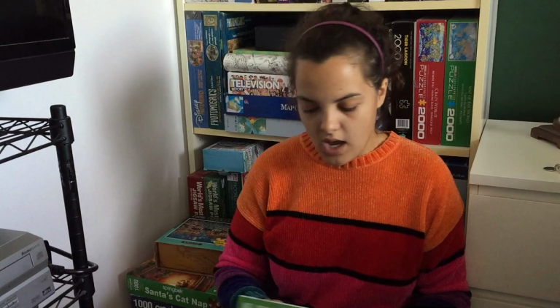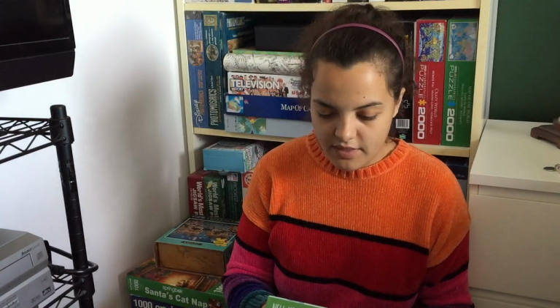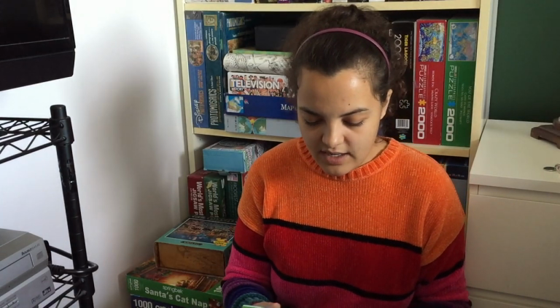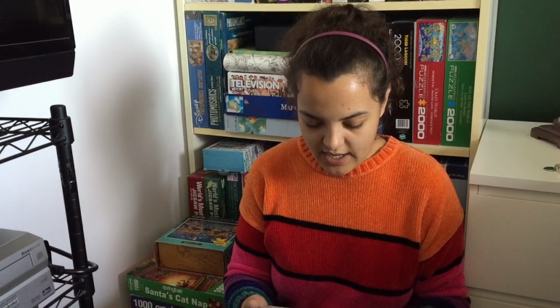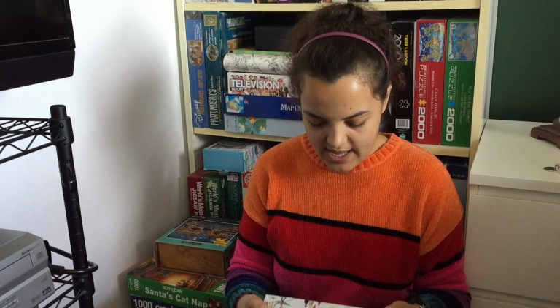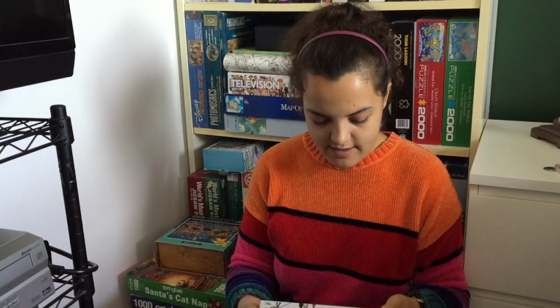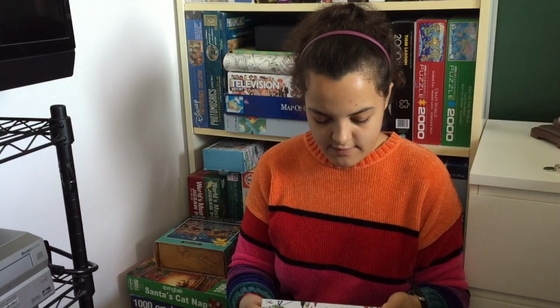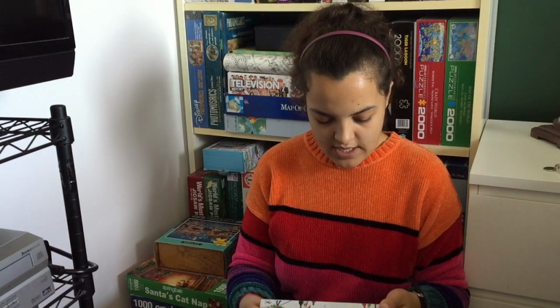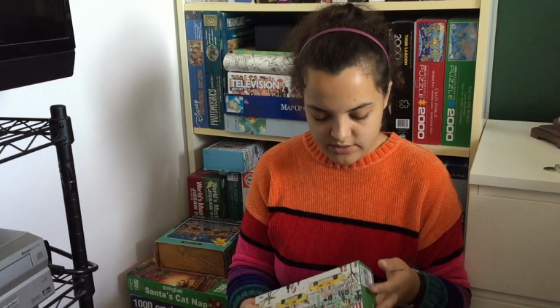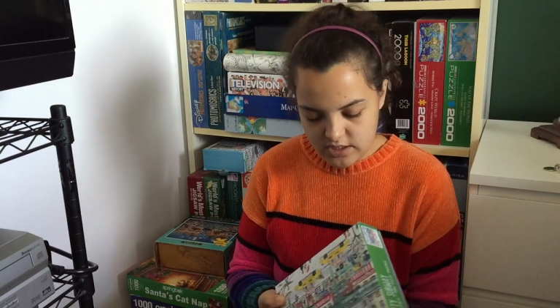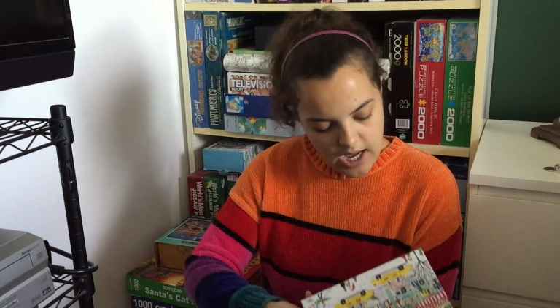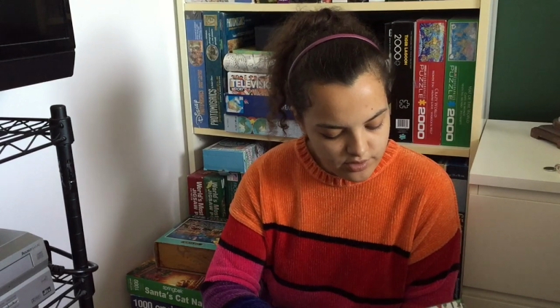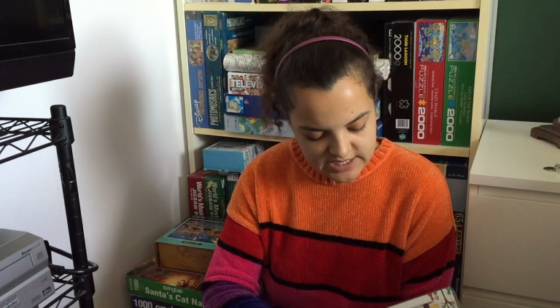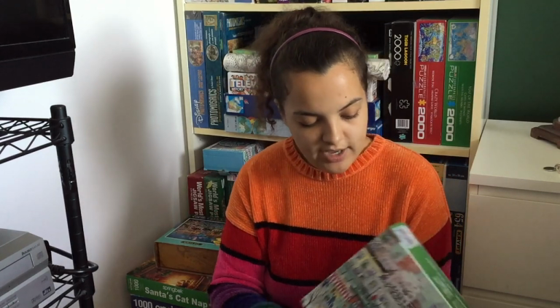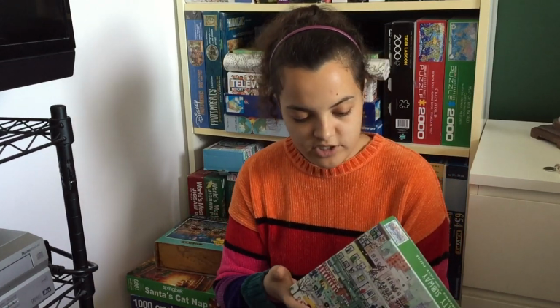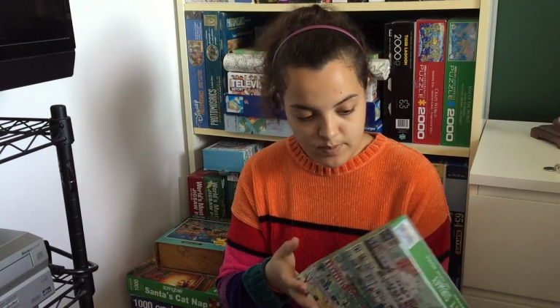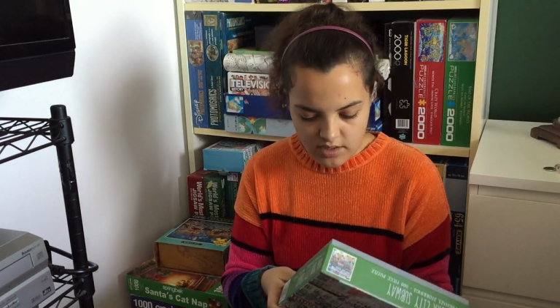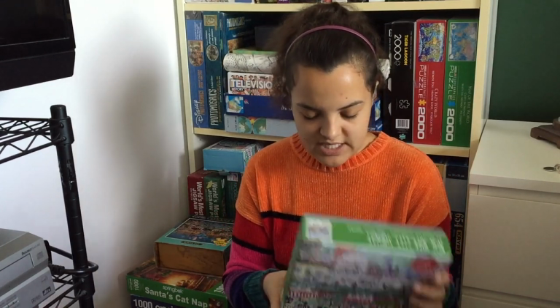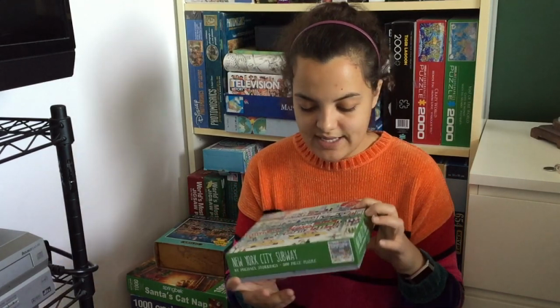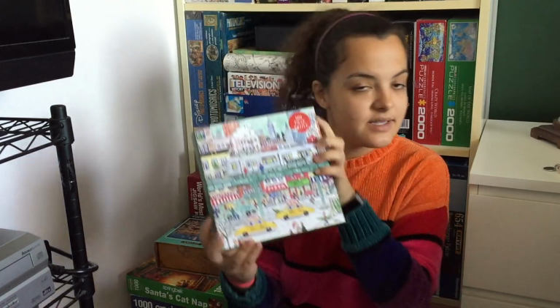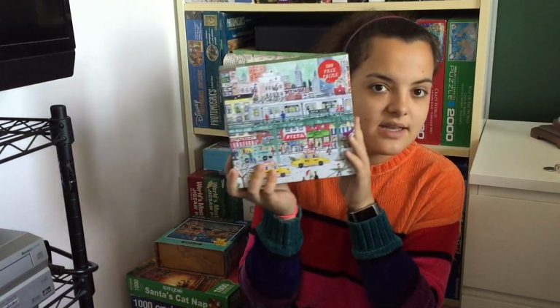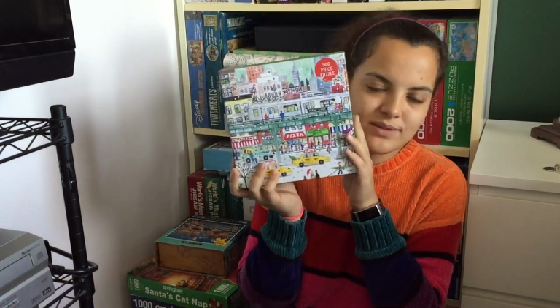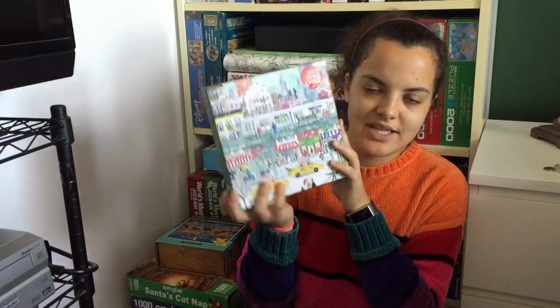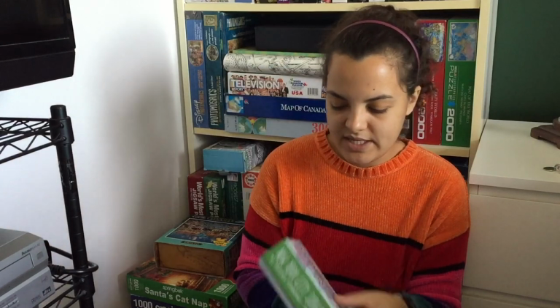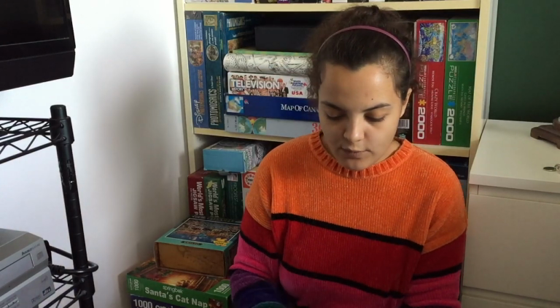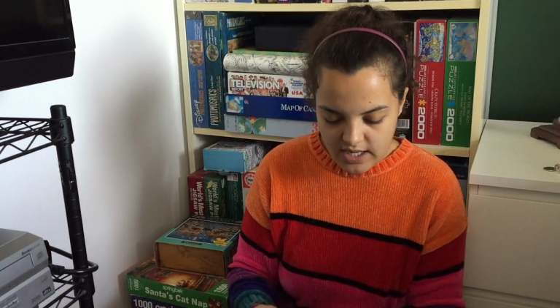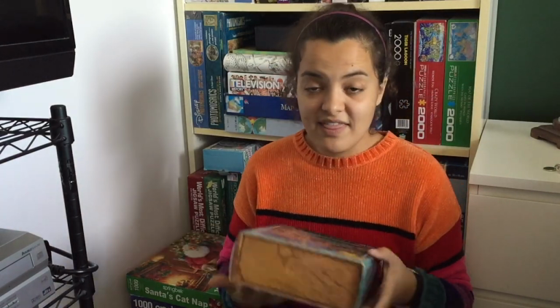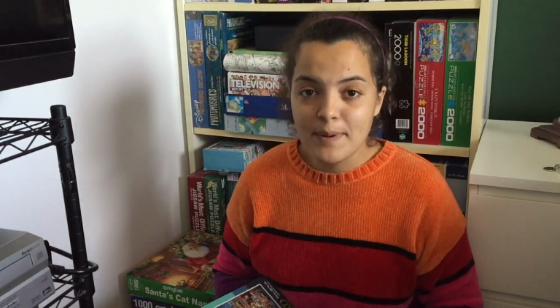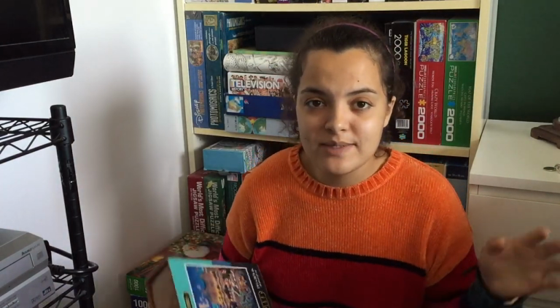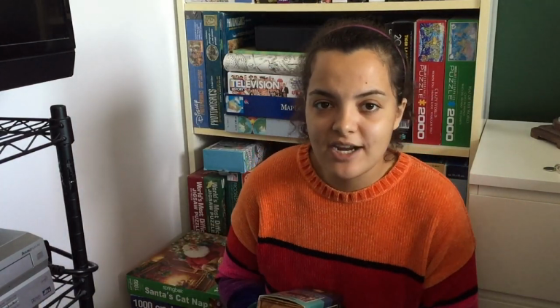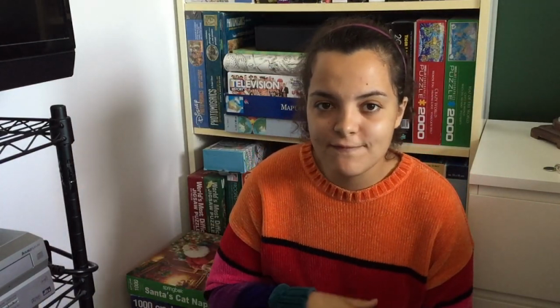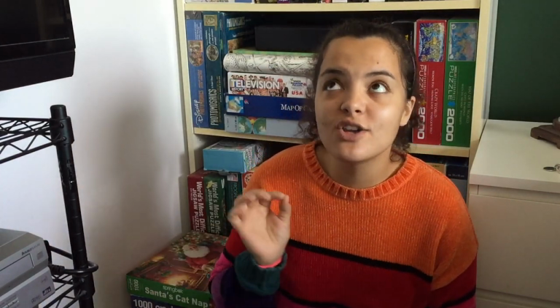Then I have a Michael Storings New York City Subway 500-piece puzzle by Gallison. This one's really cute — I'm excited for it.